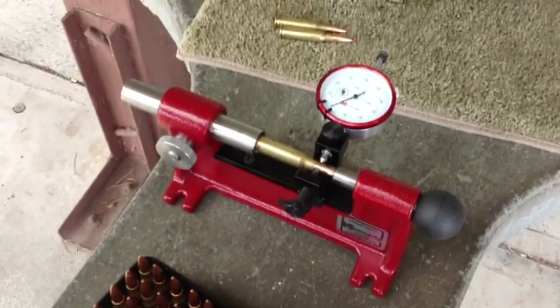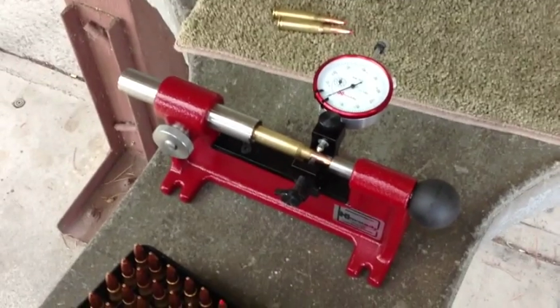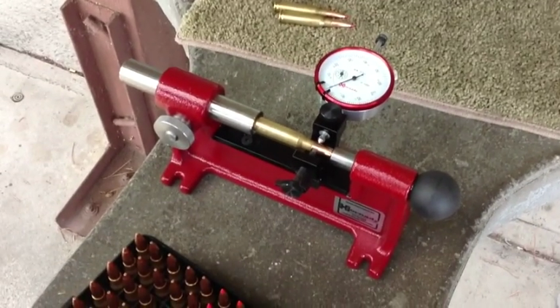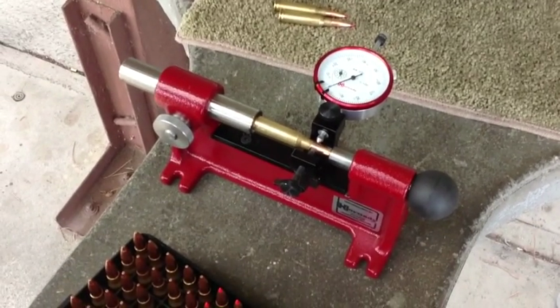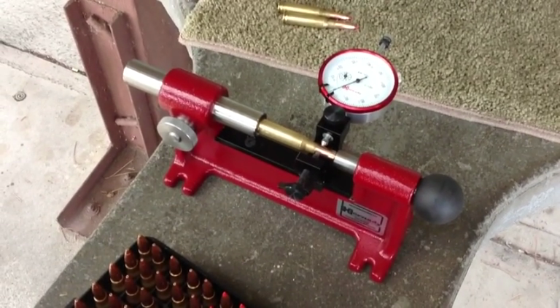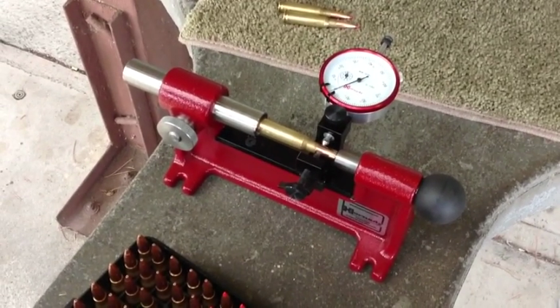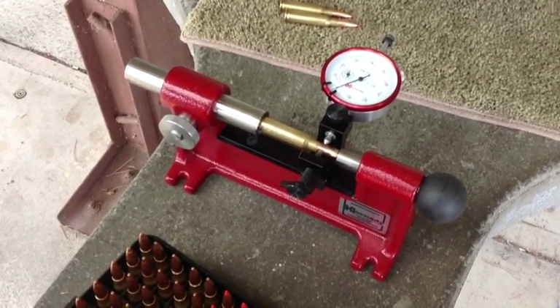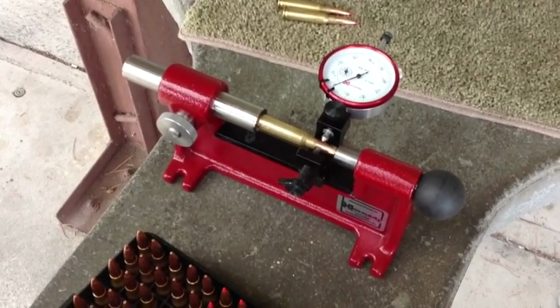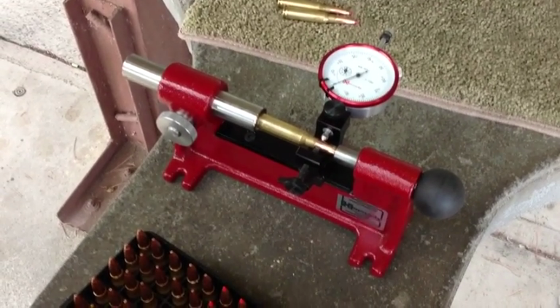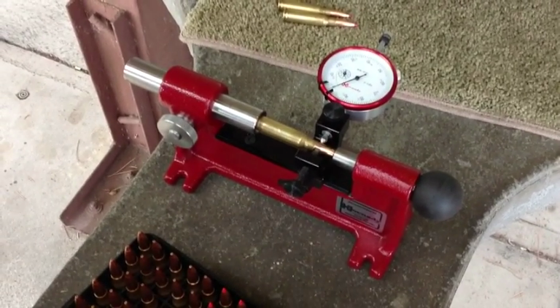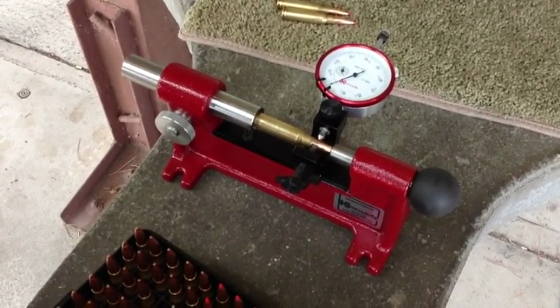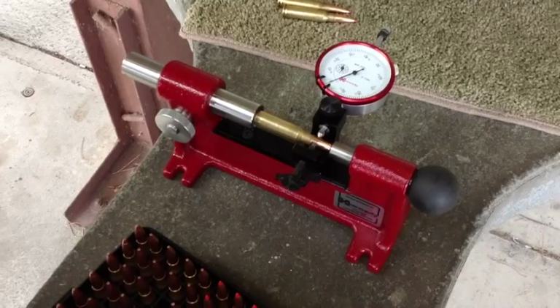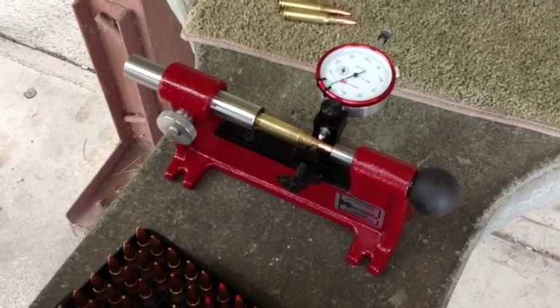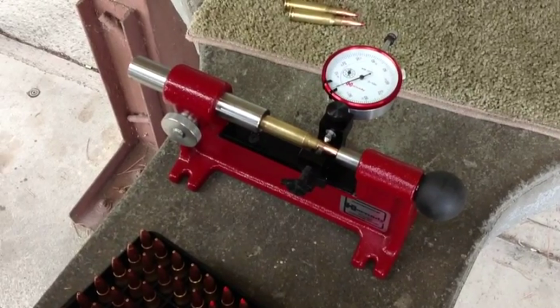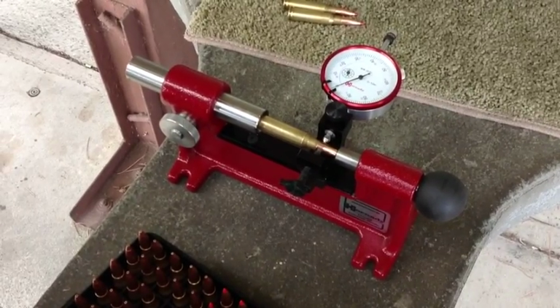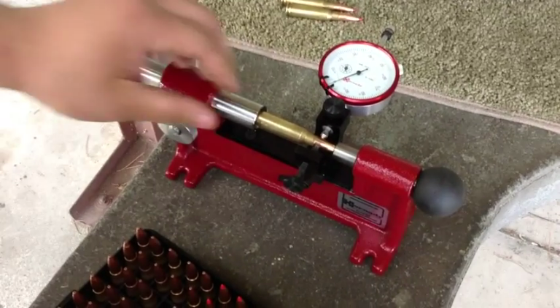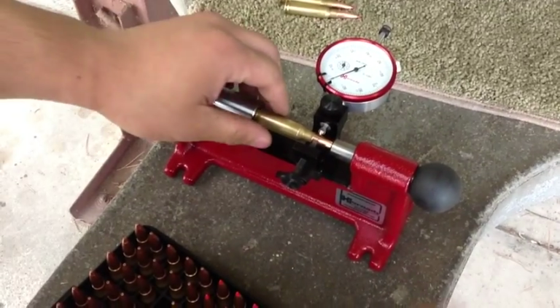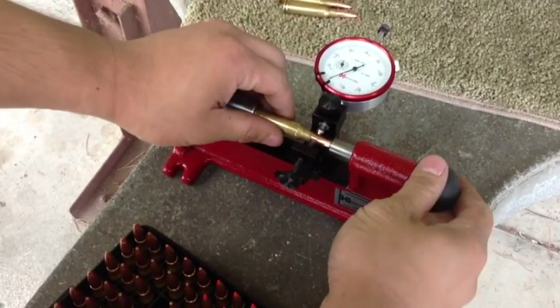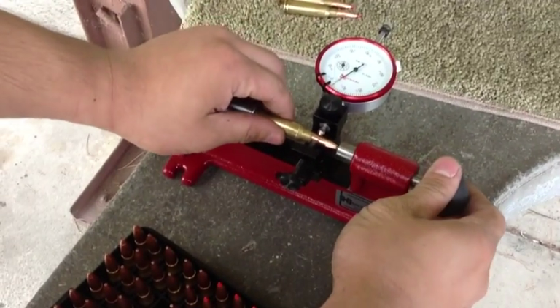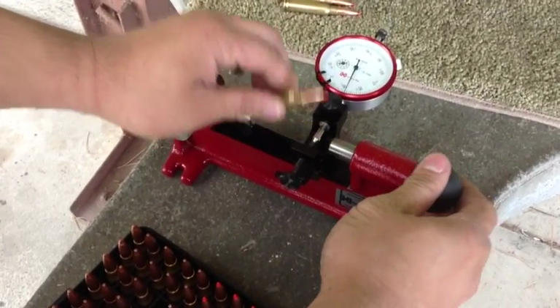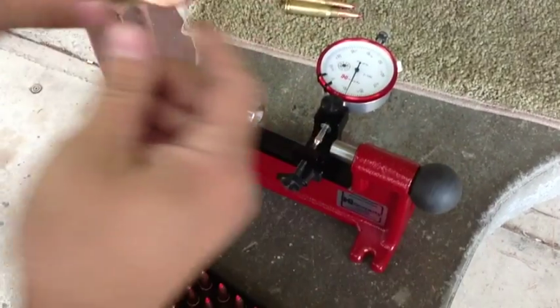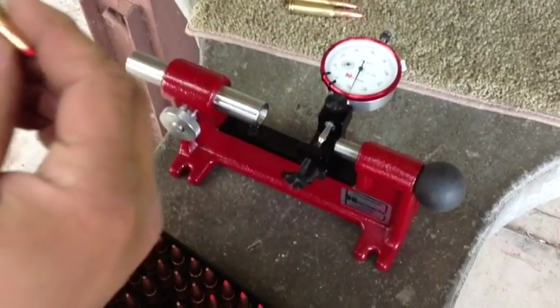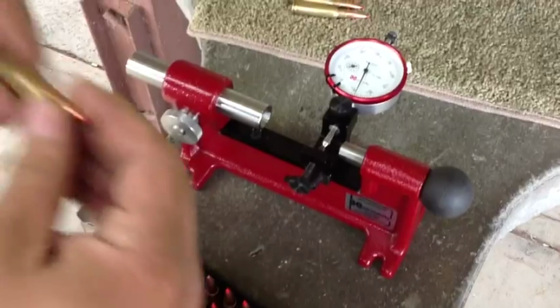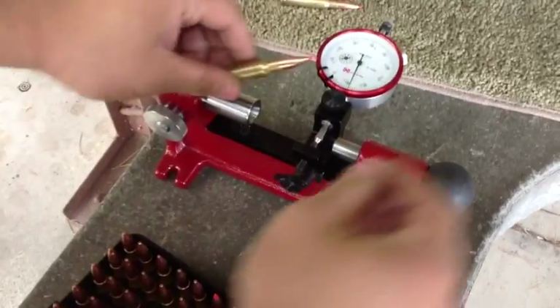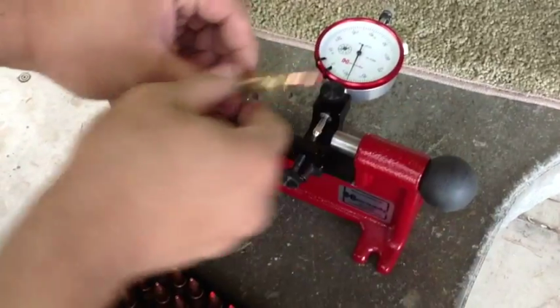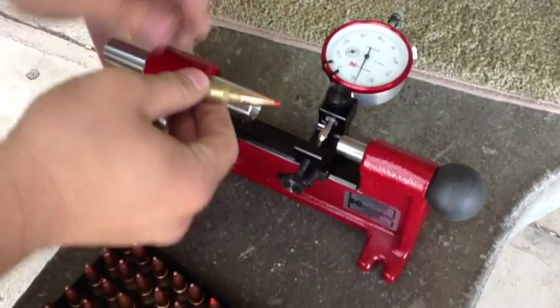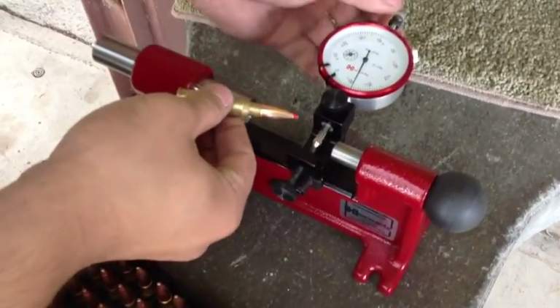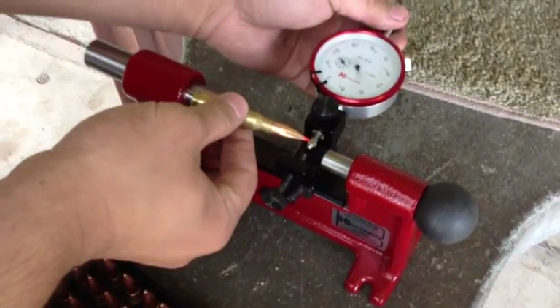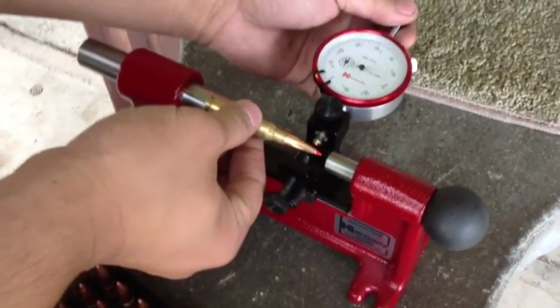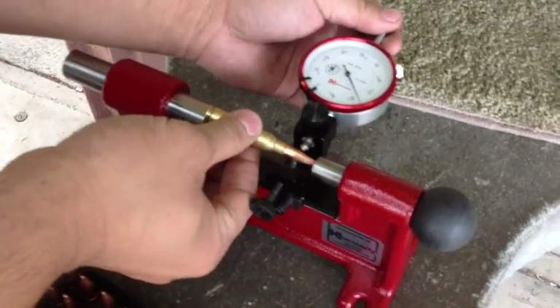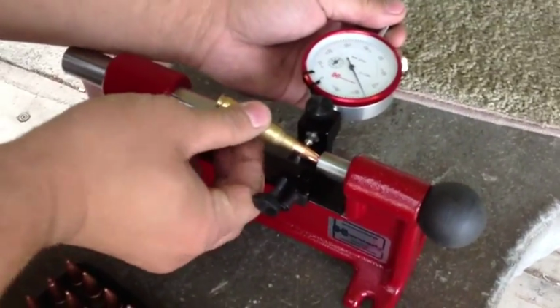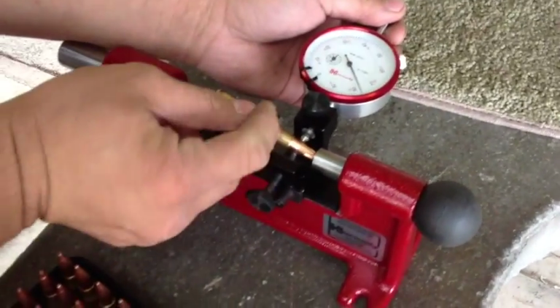We're at the range today and Mark has this great Hornady concentricity gauge that he got secondhand for $90, but it's in perfect condition. What a great find. I'll let Mark tell you all about what he's doing with it.